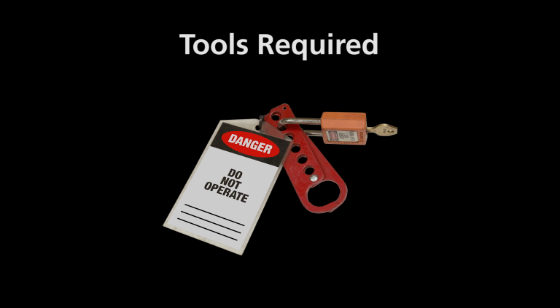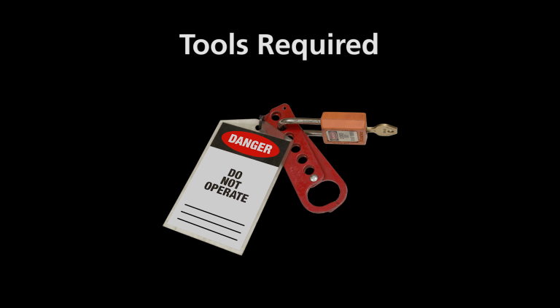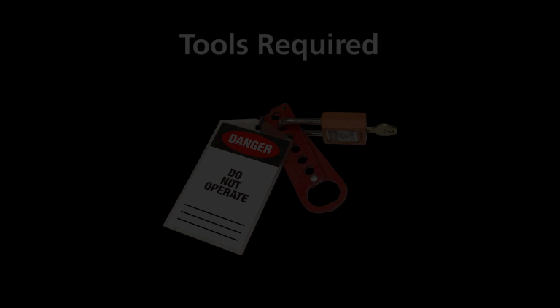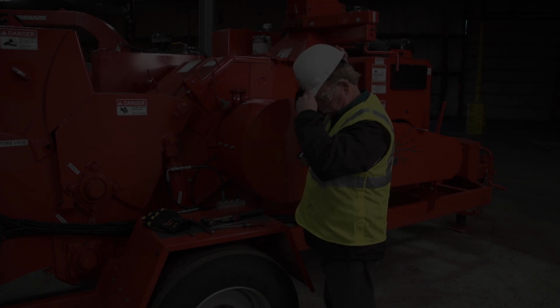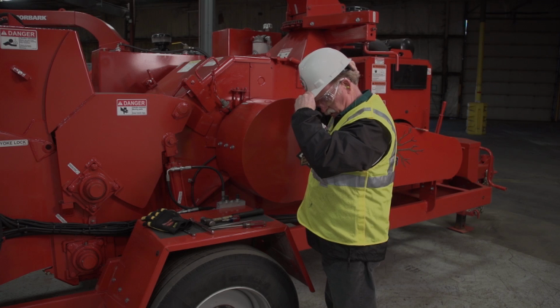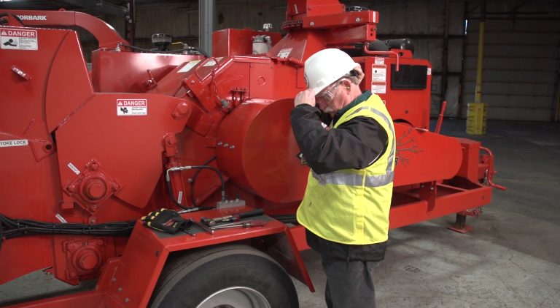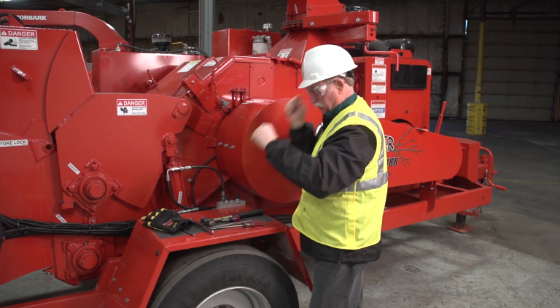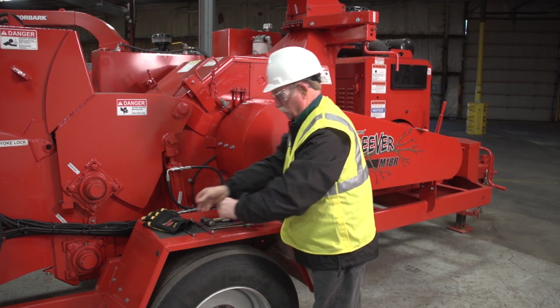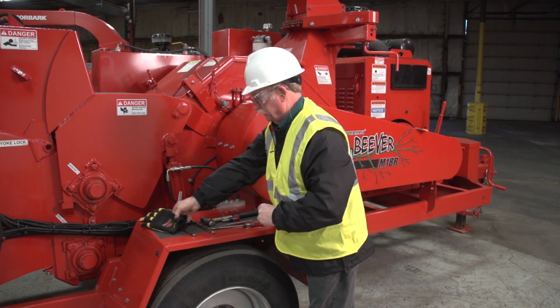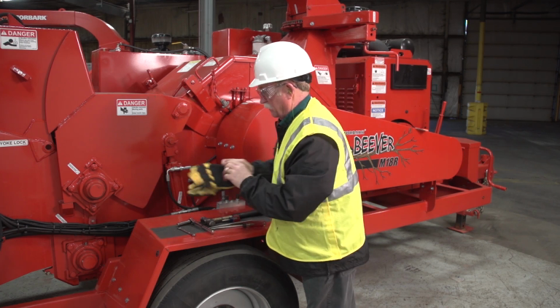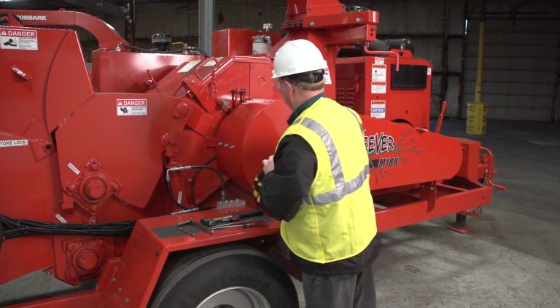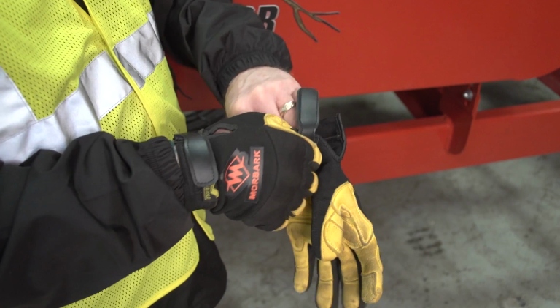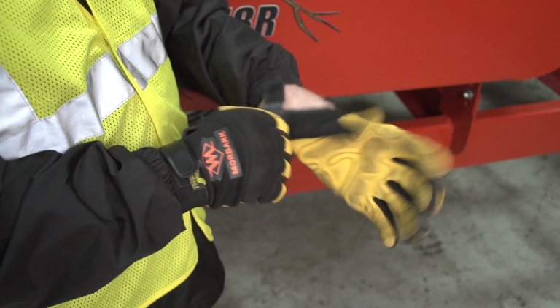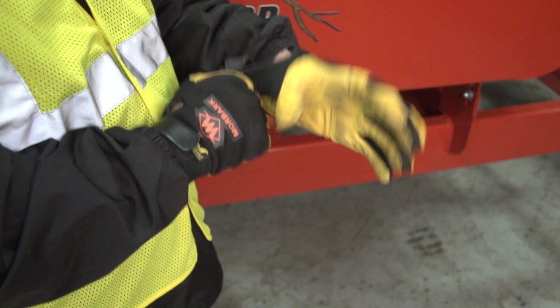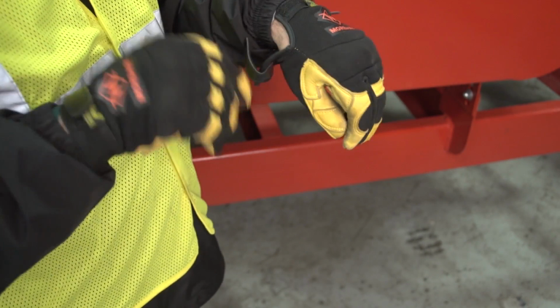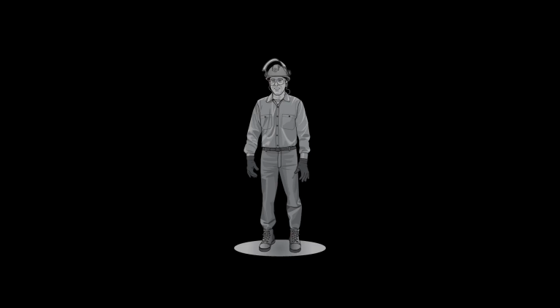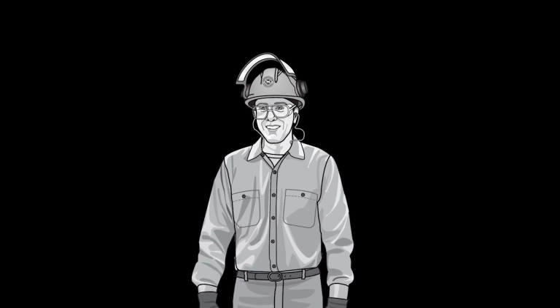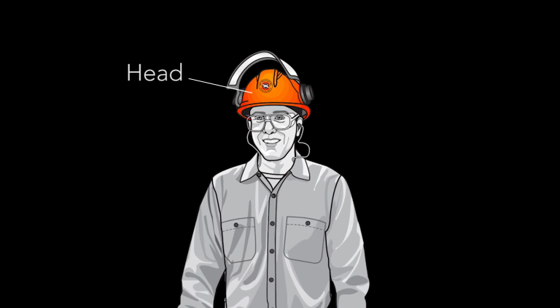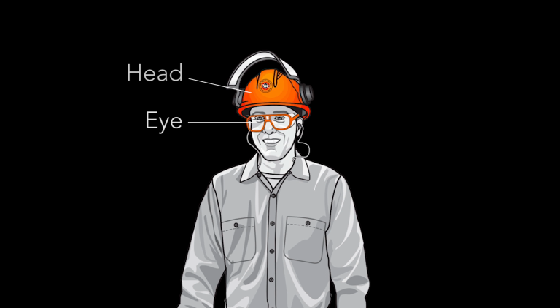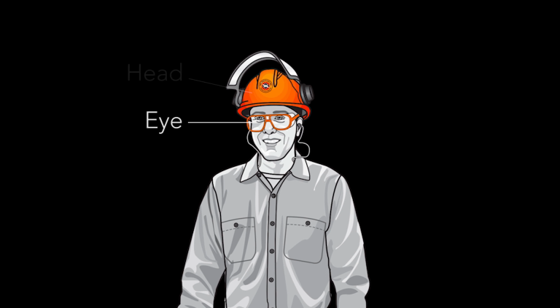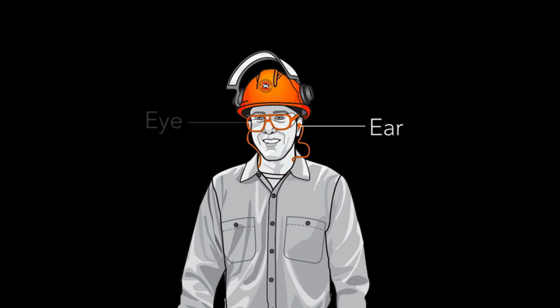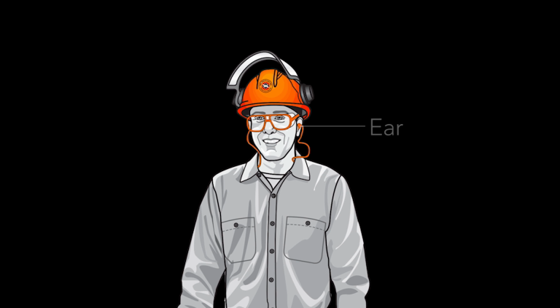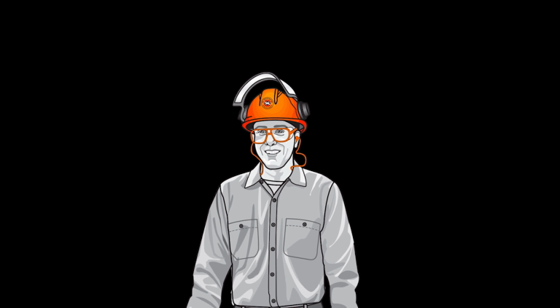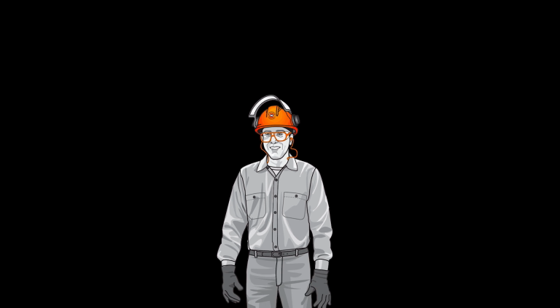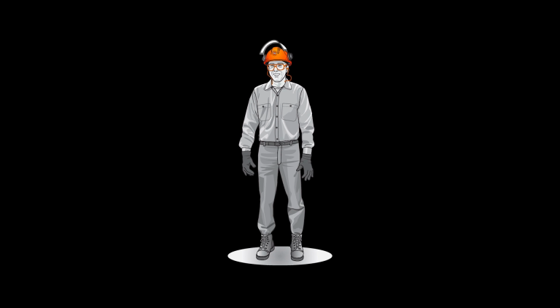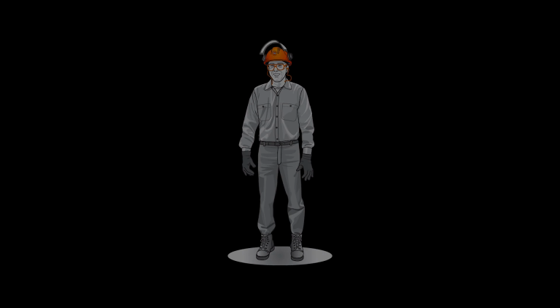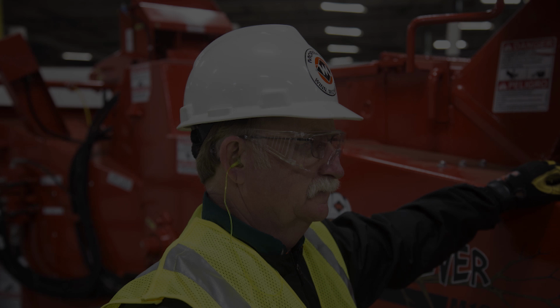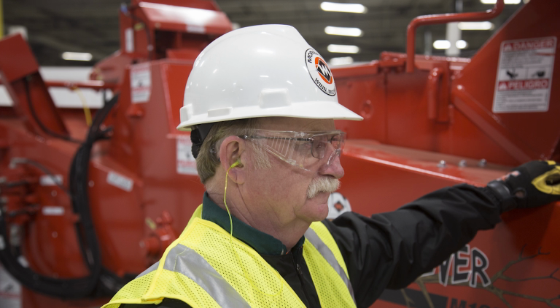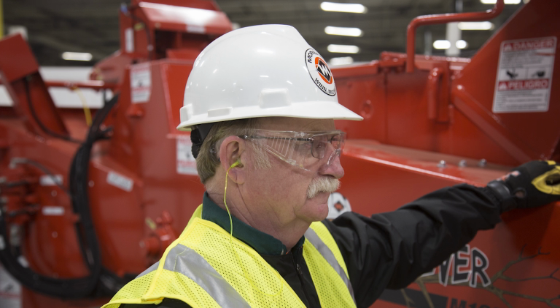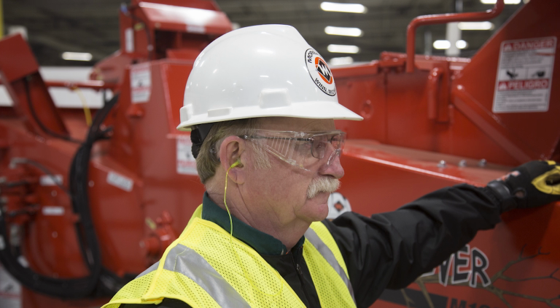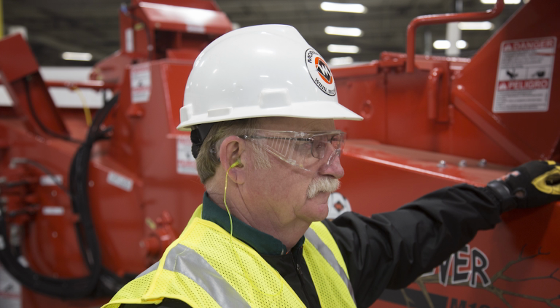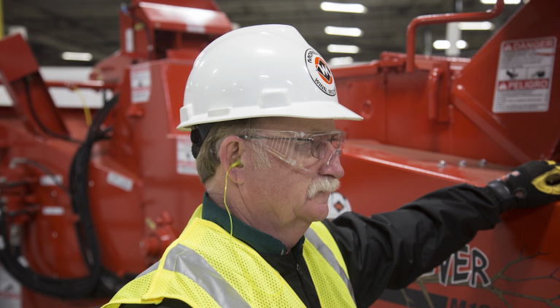Always wear proper clothing and personal protective equipment. Clothing should be close-fitting and tucked in. A hard hat, eye protection, and ear protection must be worn while working on the chipper. All eye protection must be OSHA approved.